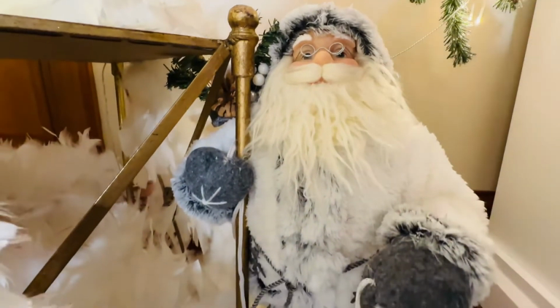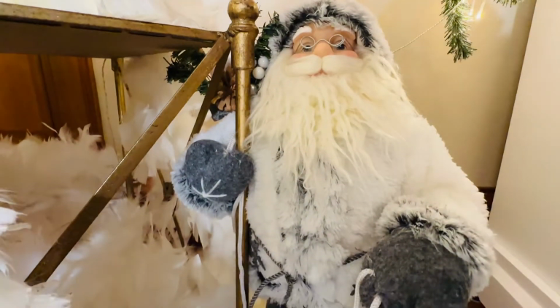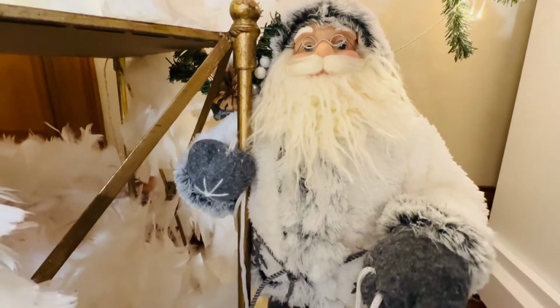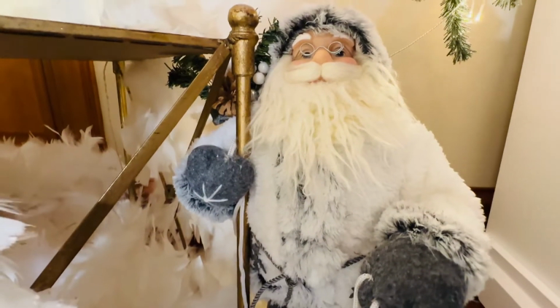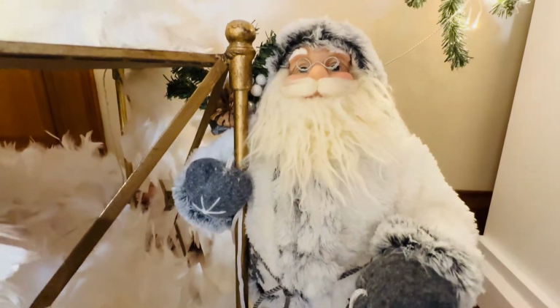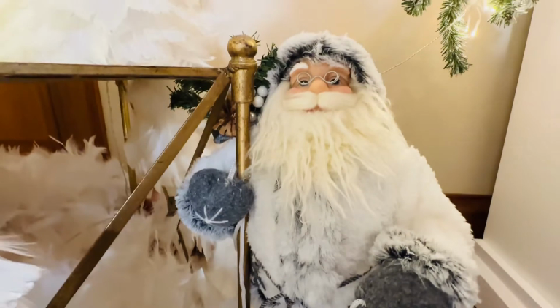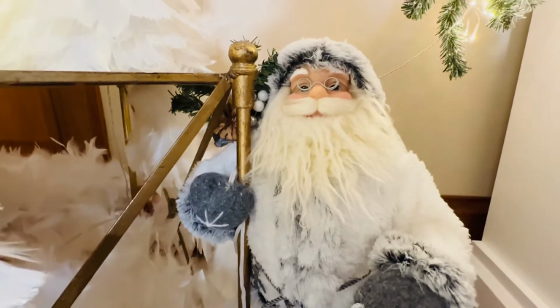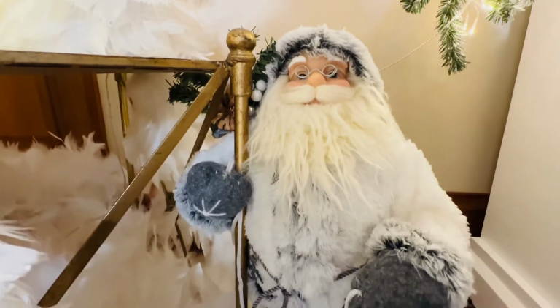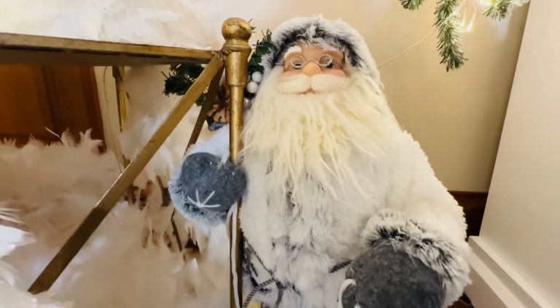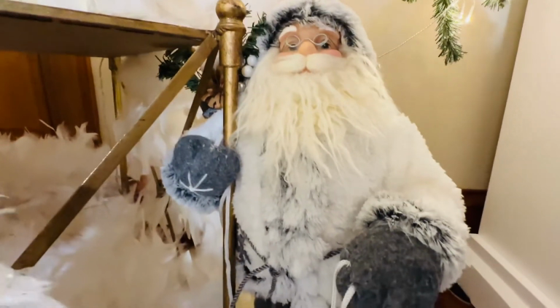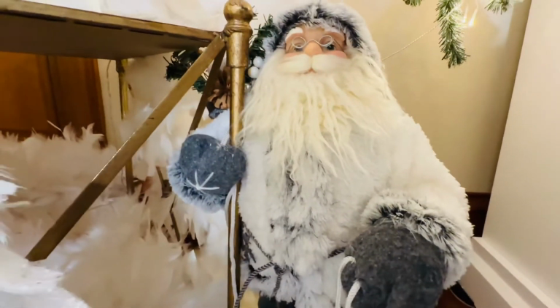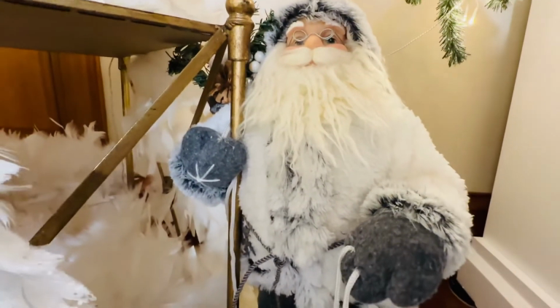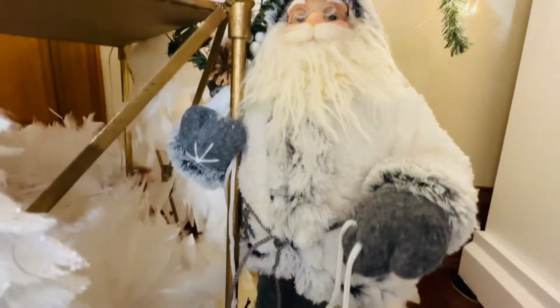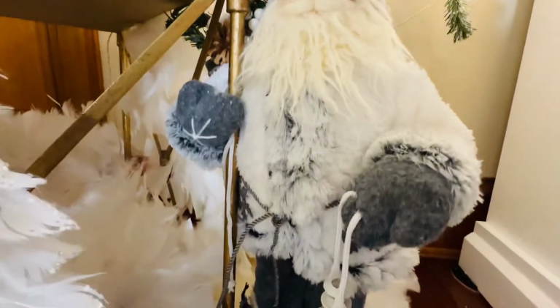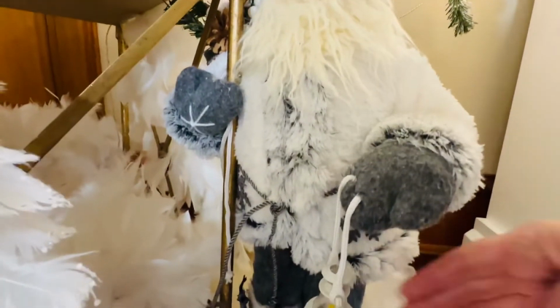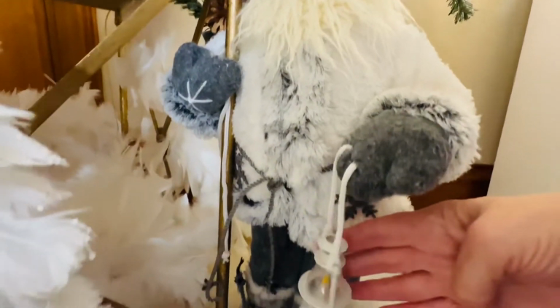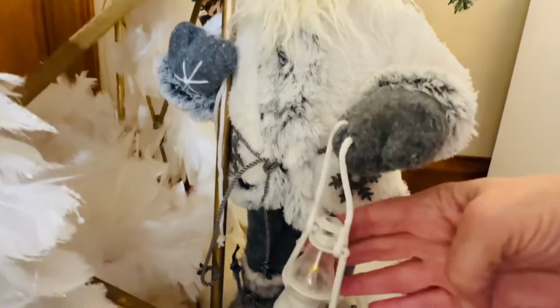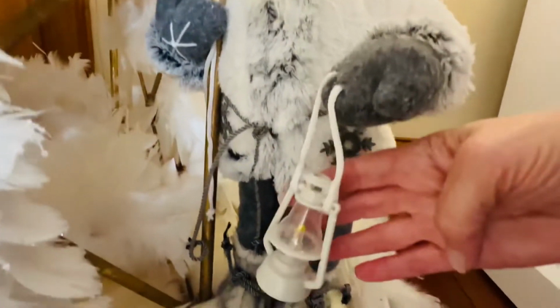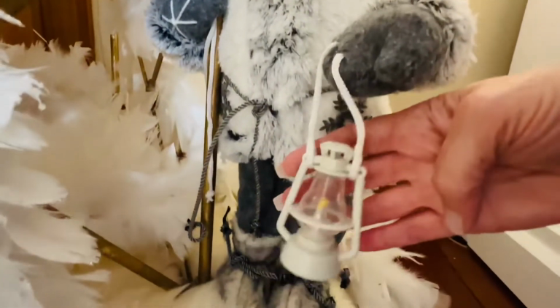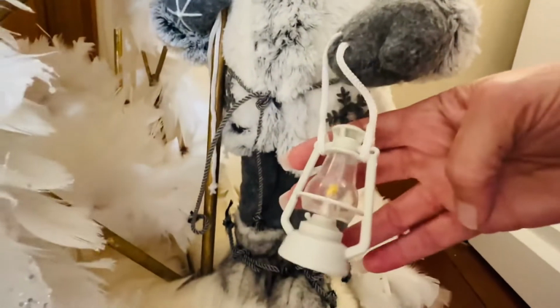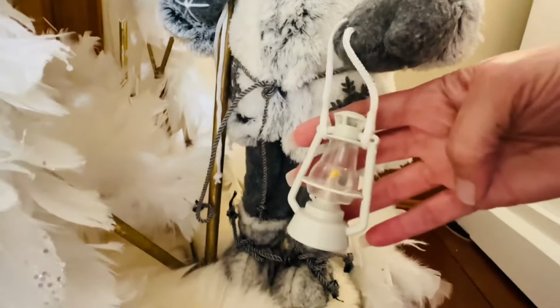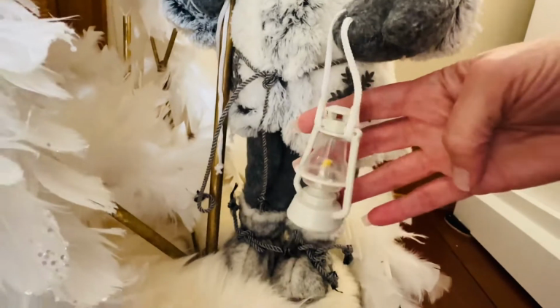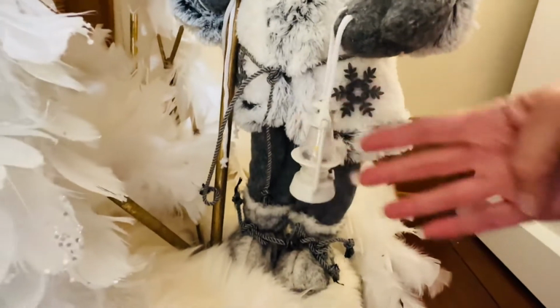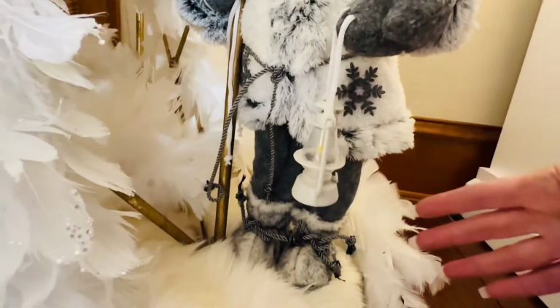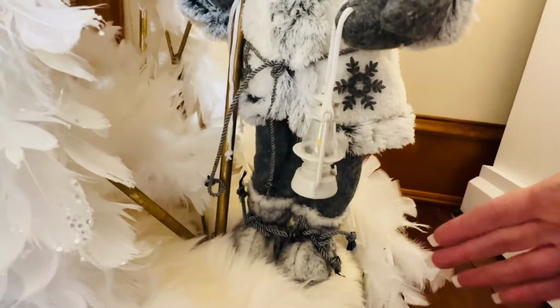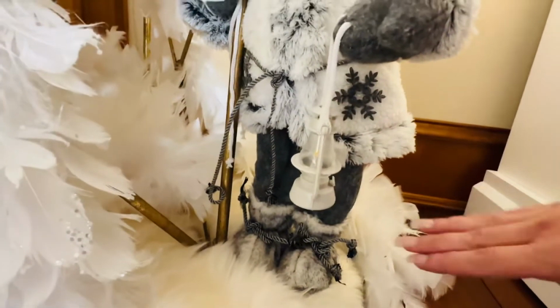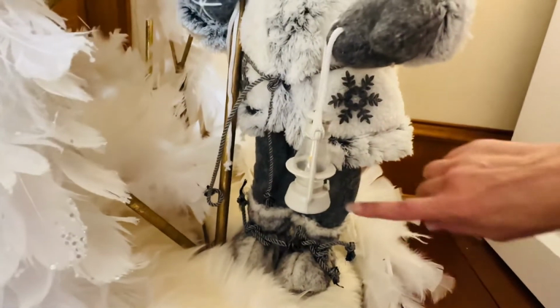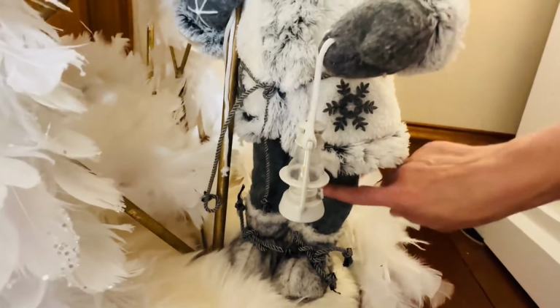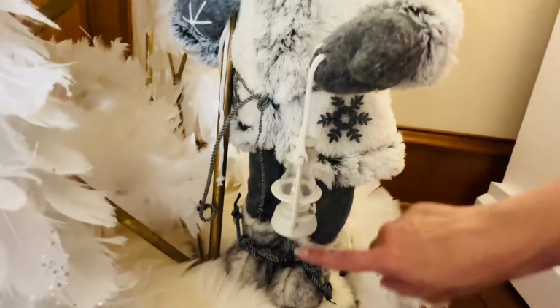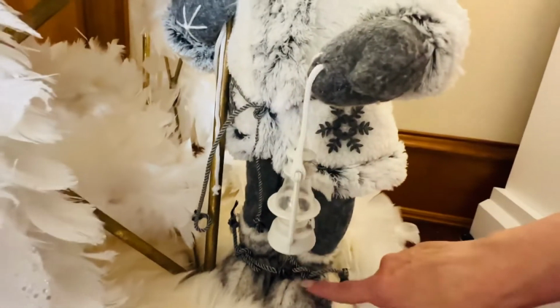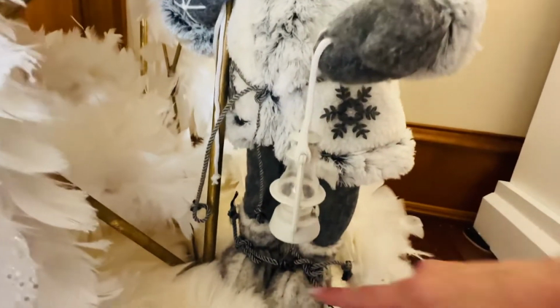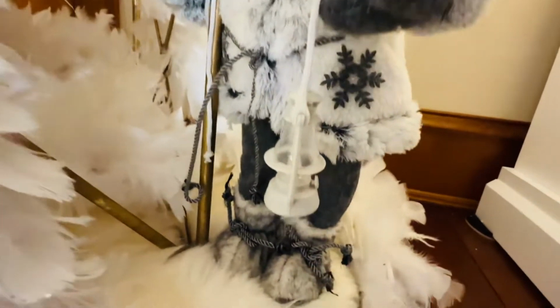He has a backpack with kind of a burlap sack with trees and presents. I love that he's holding a little lantern — how sweet is that? And on down to his little arctic looking boots.